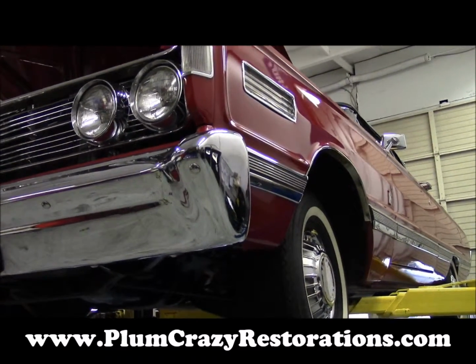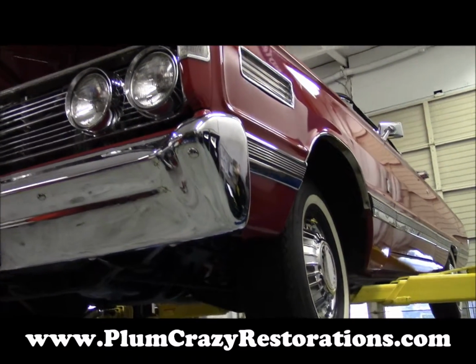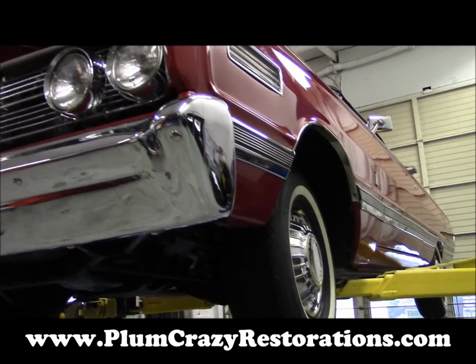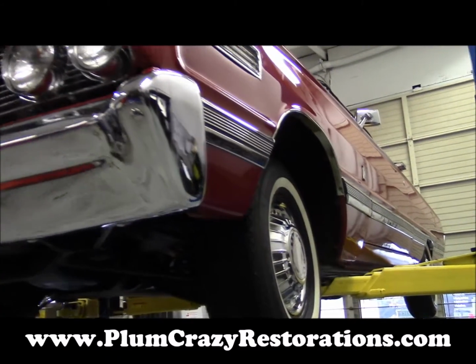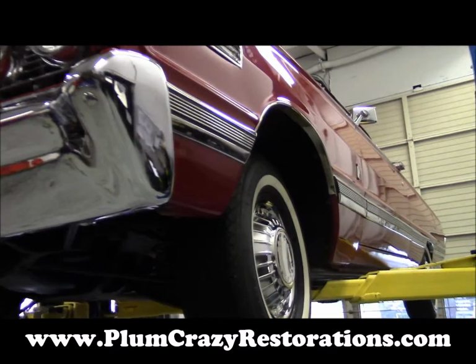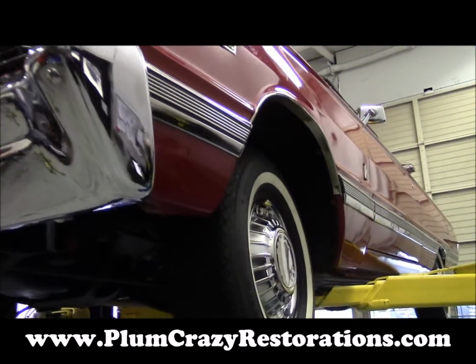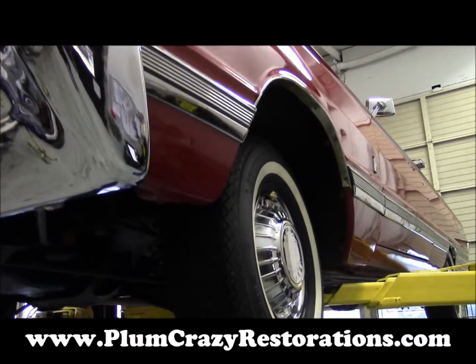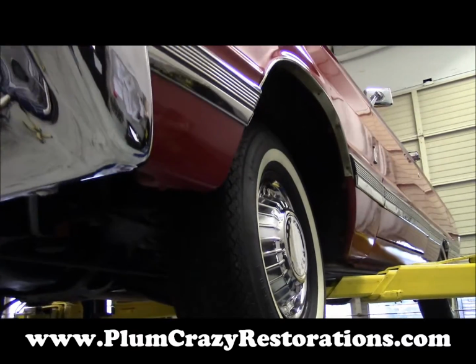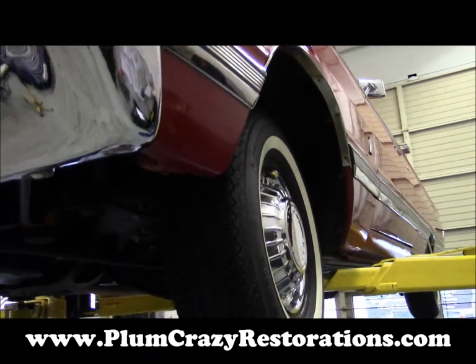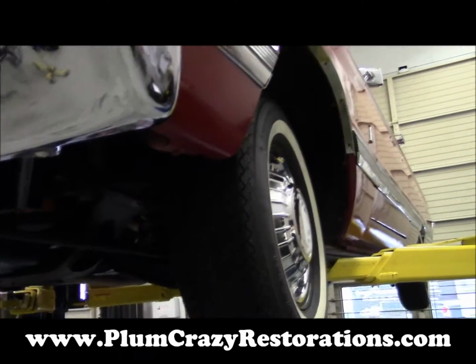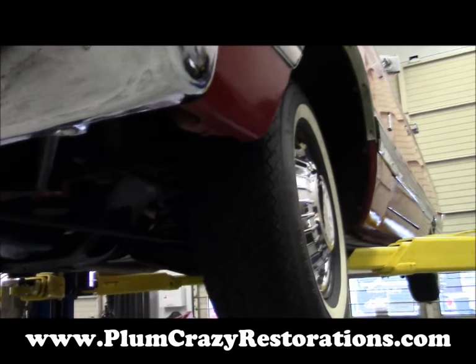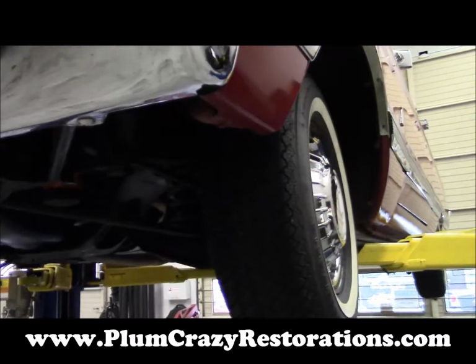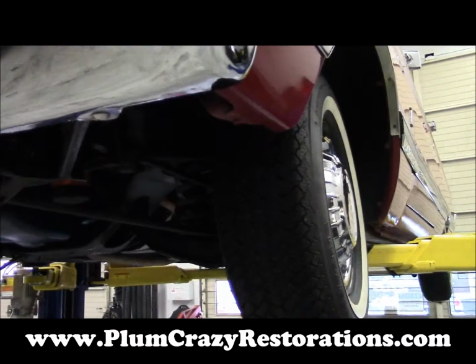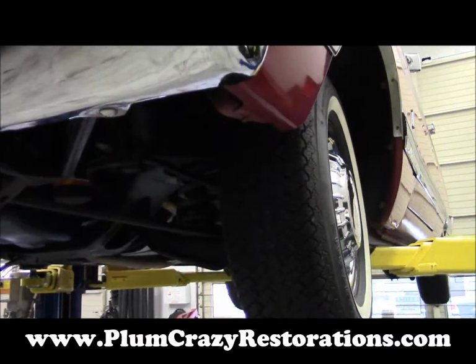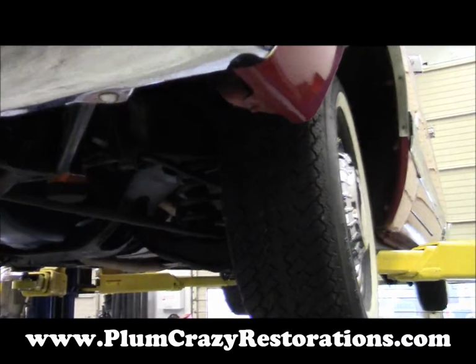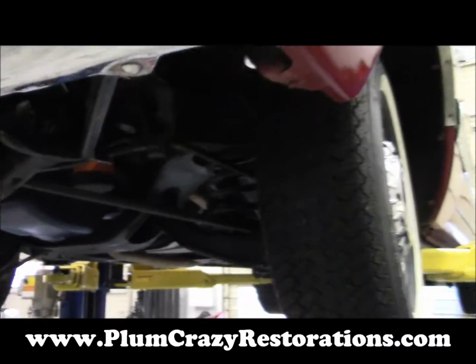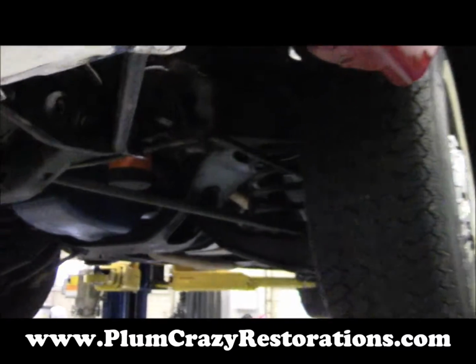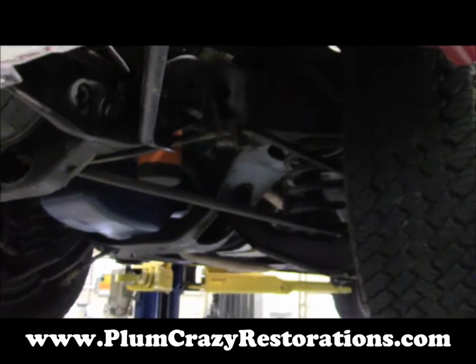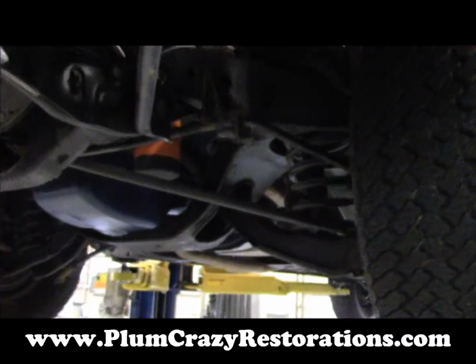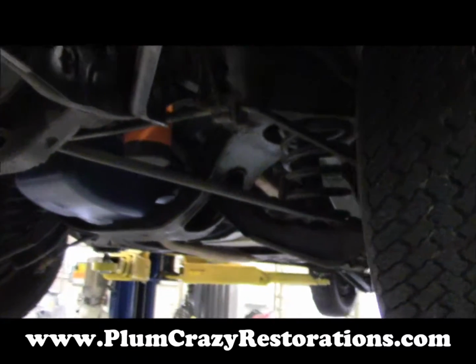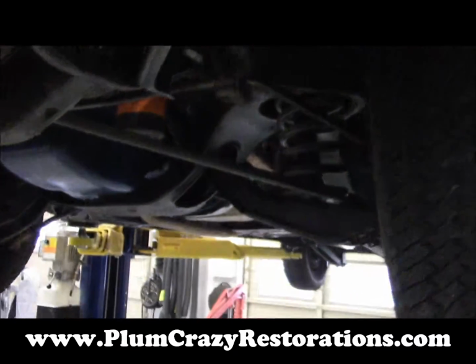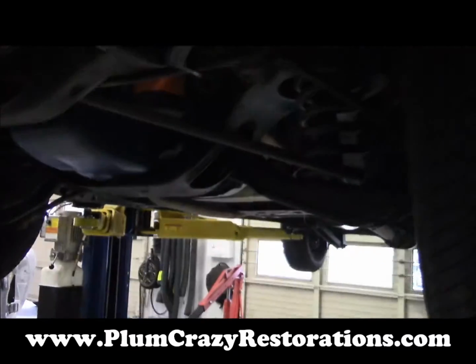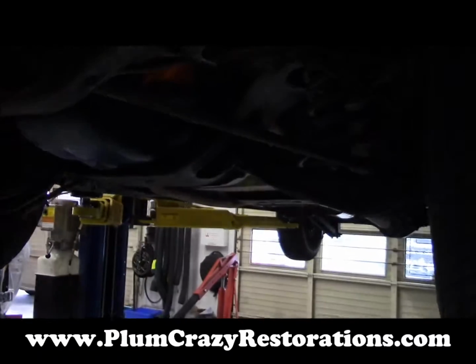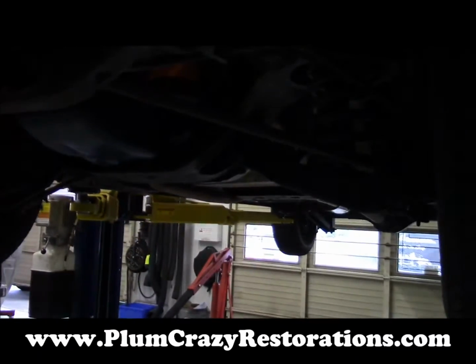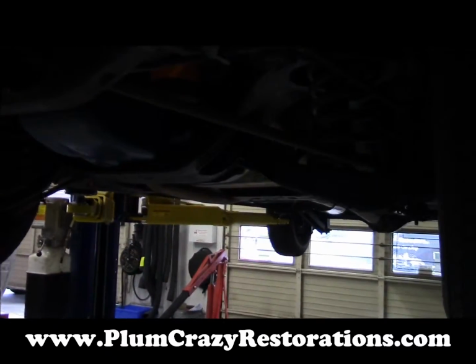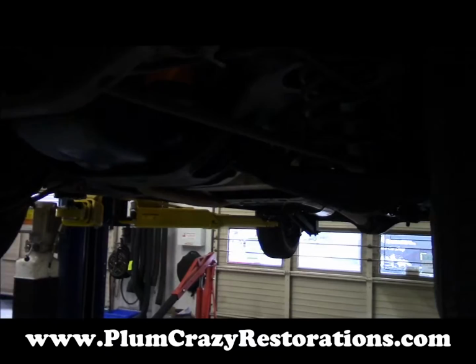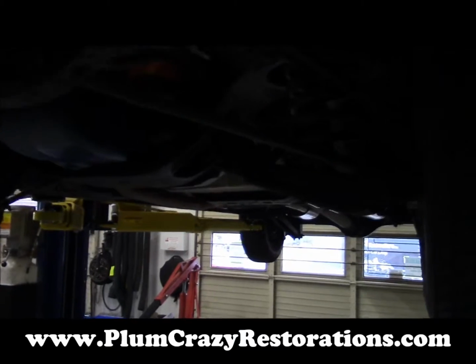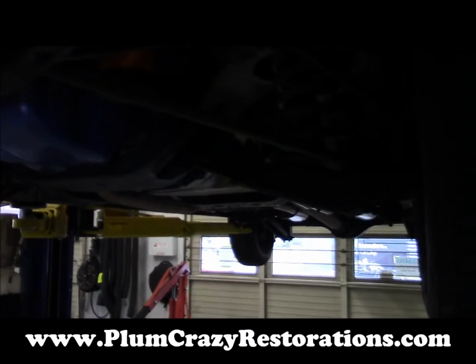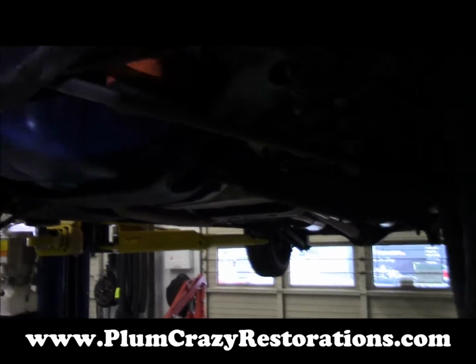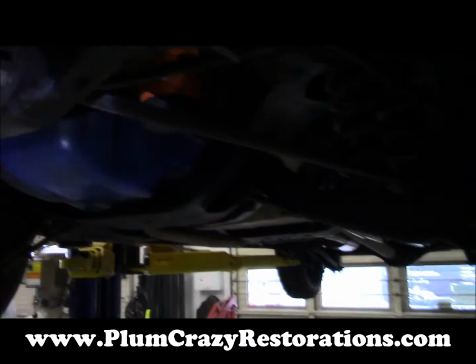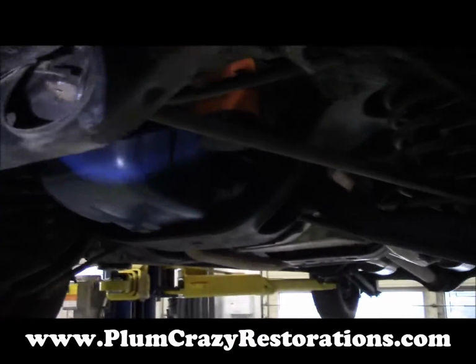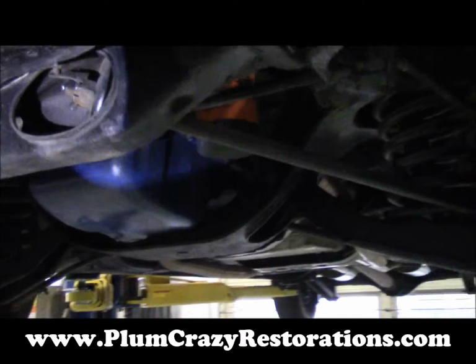Hey Joe, Plum Crazy Restorations. We're having a look at the underside of the 1966 Mercury Park Lane convertible. We'll just start in the front here and work our way back.